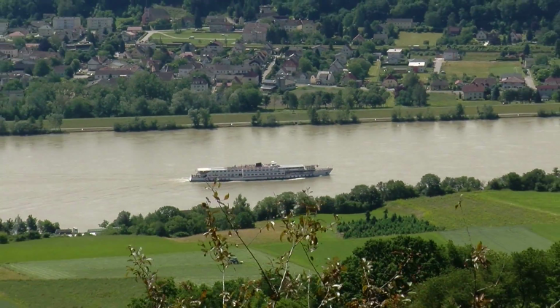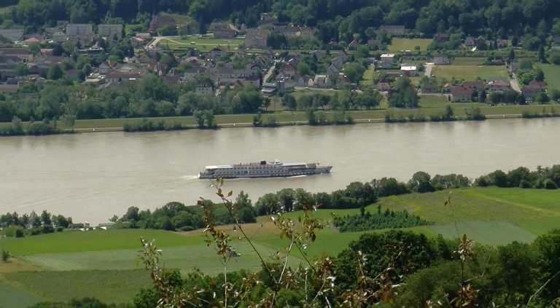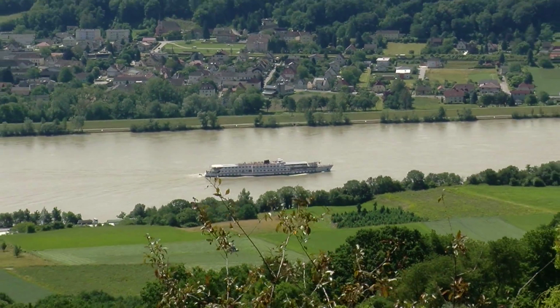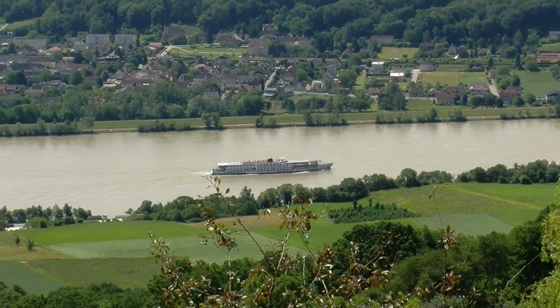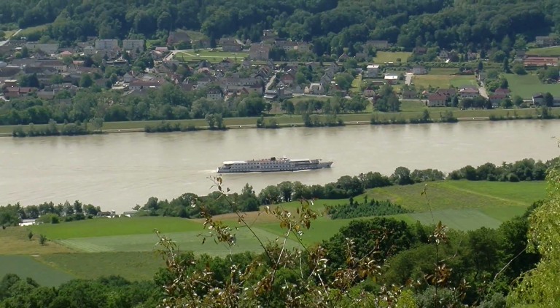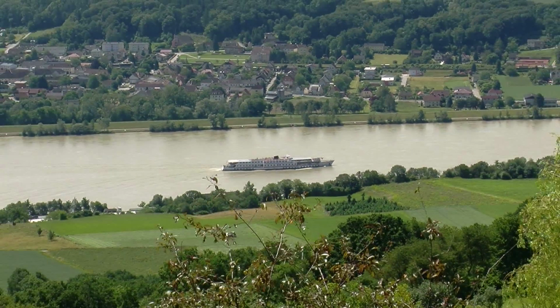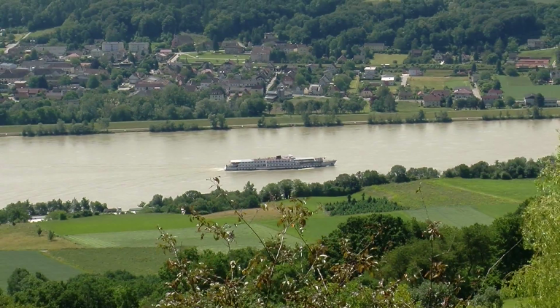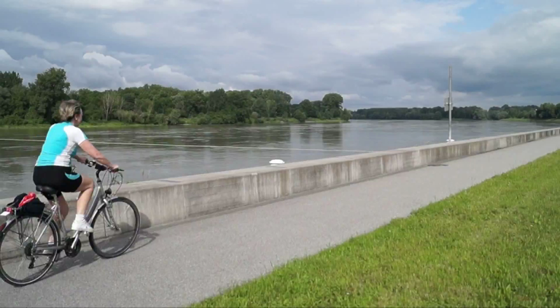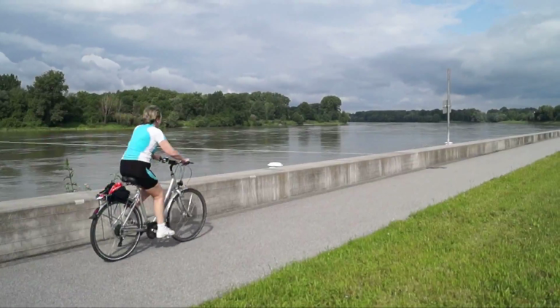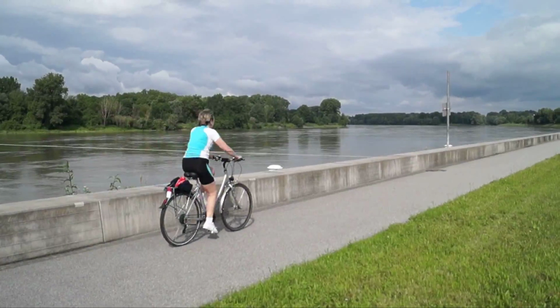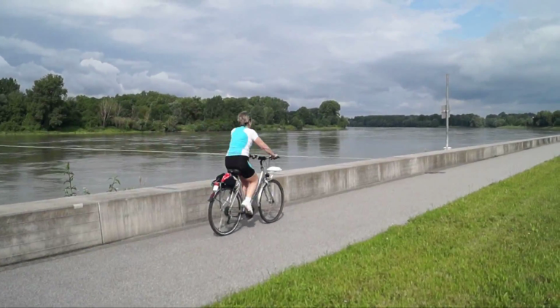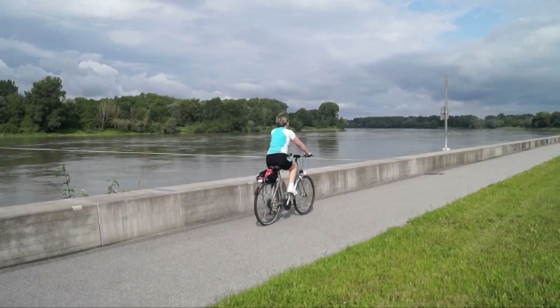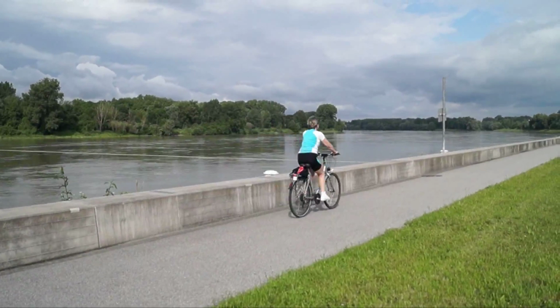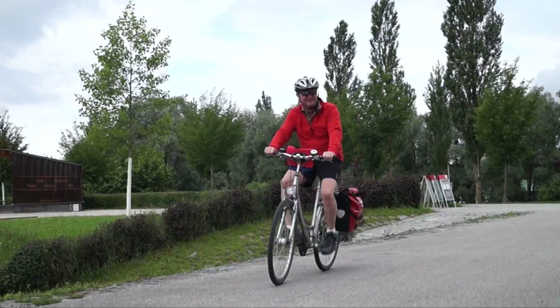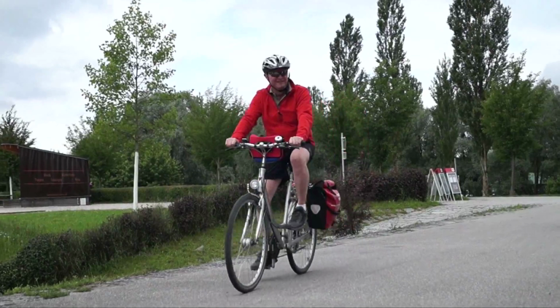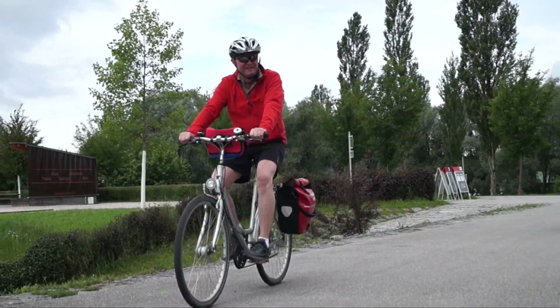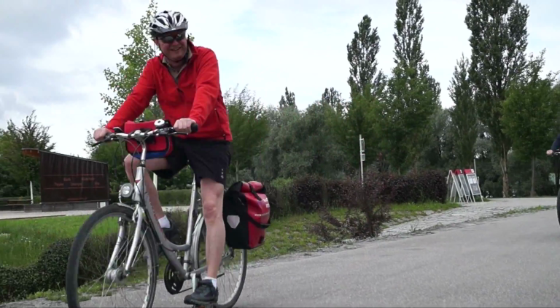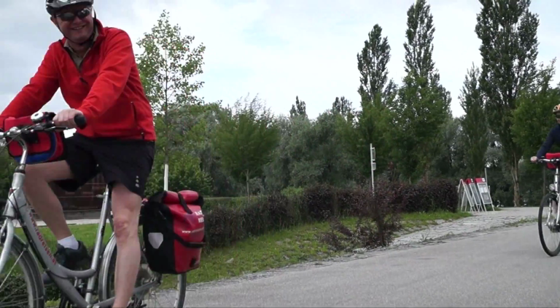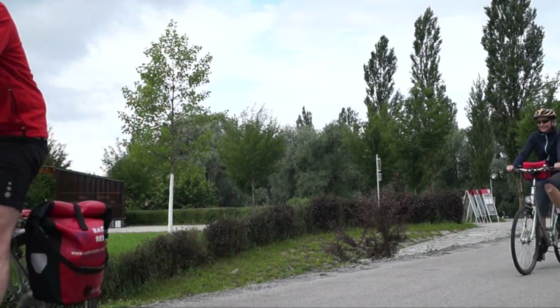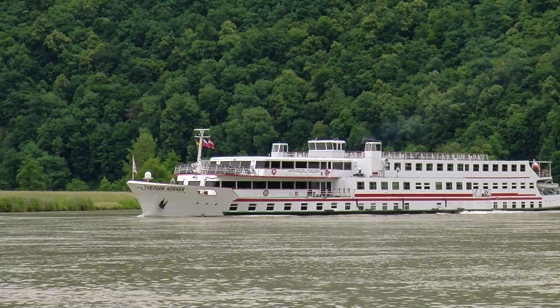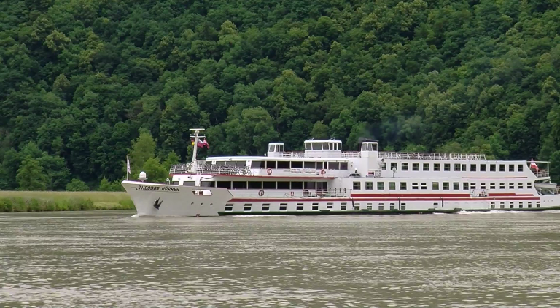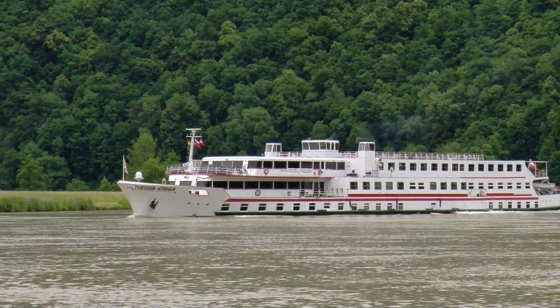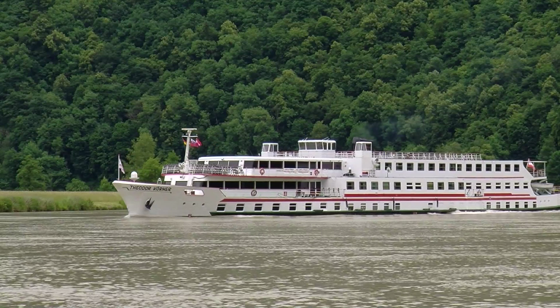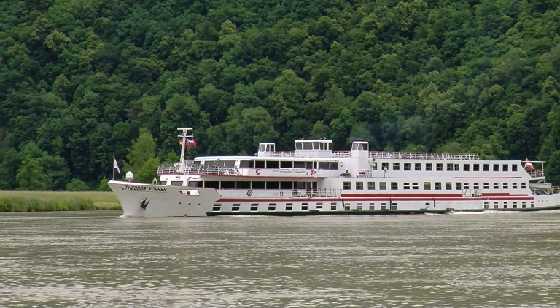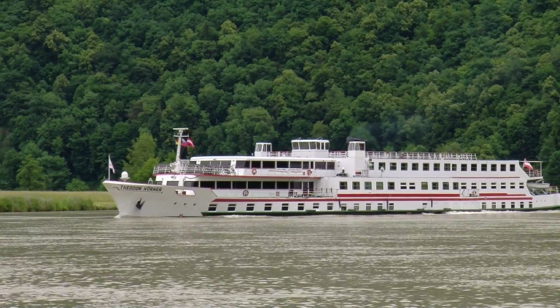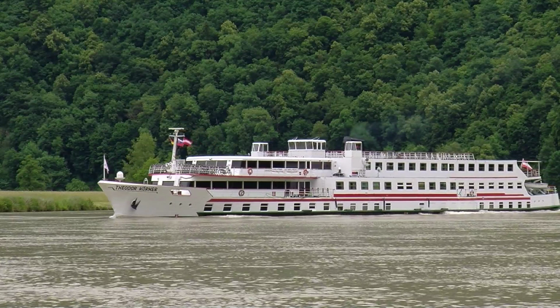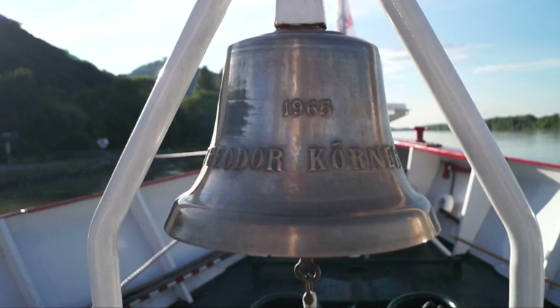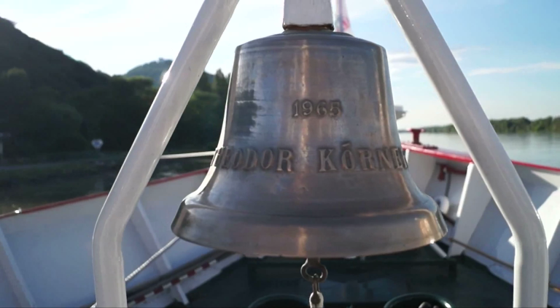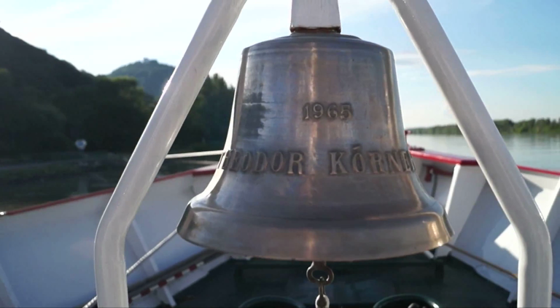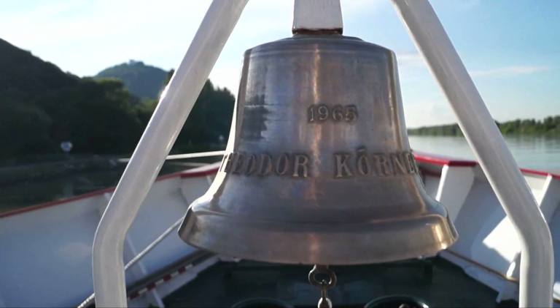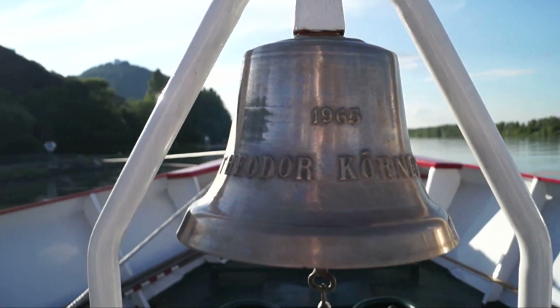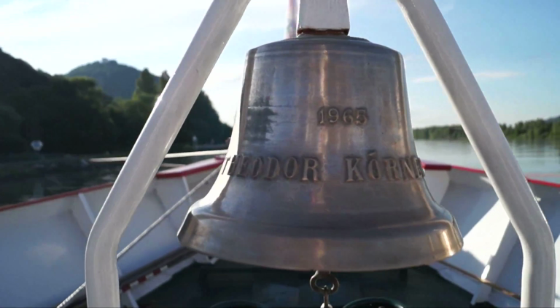Experience a perfect combination of healthy physical activity on land and restful relaxation on board our nostalgic ship.